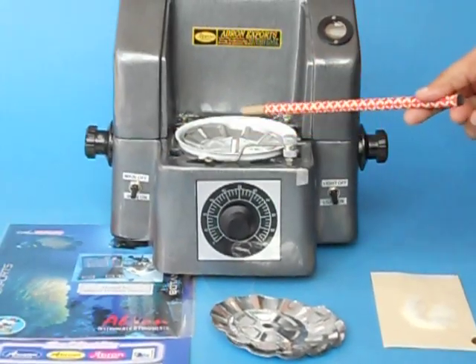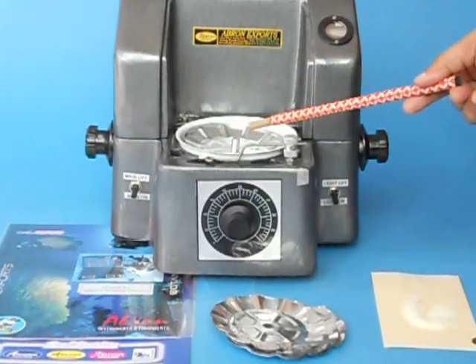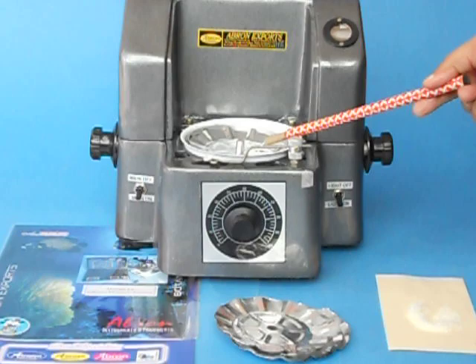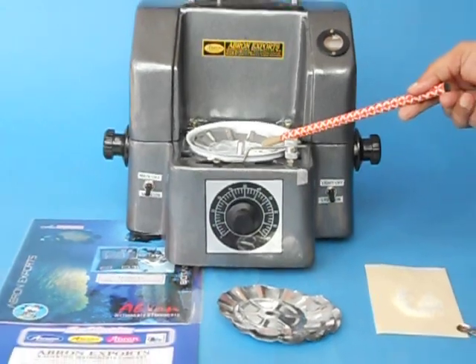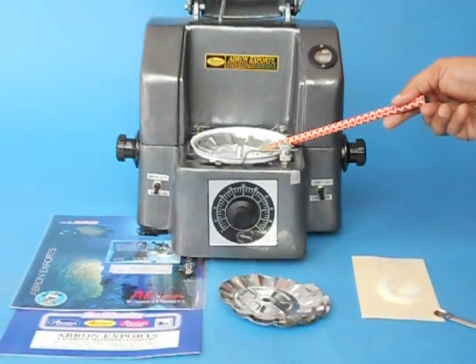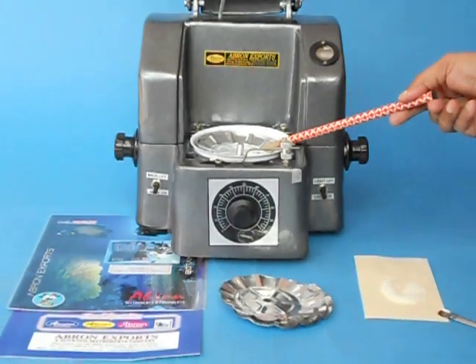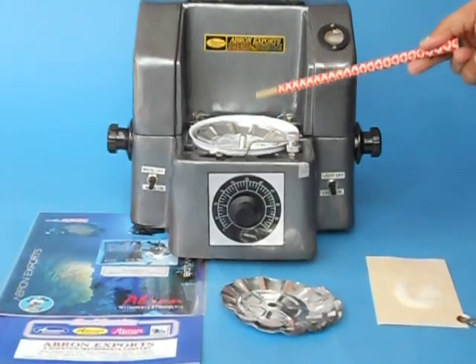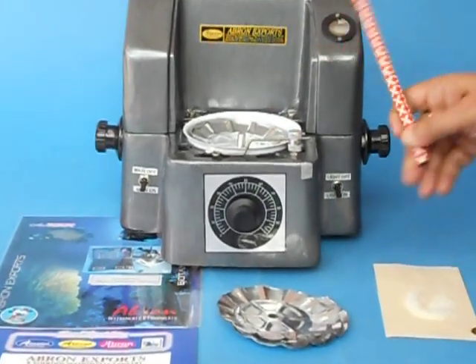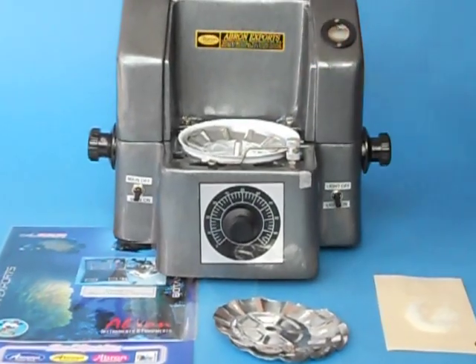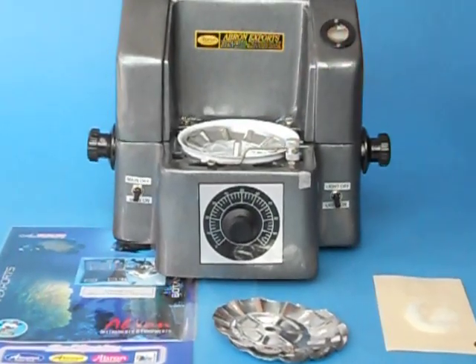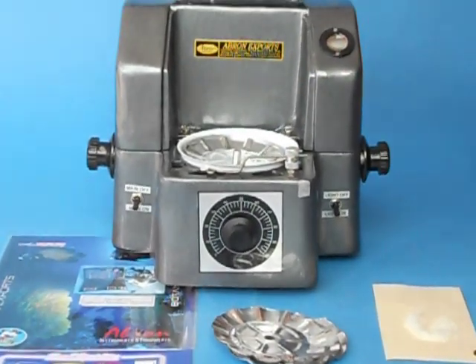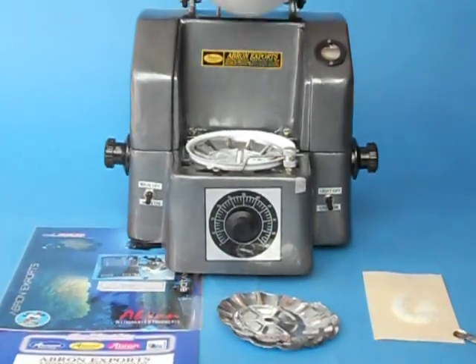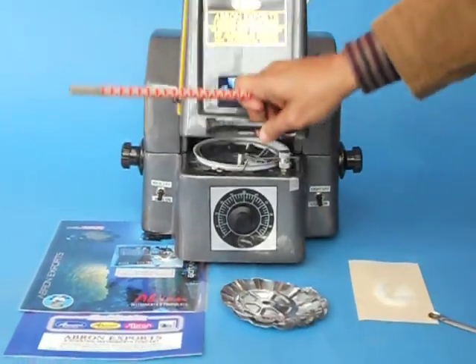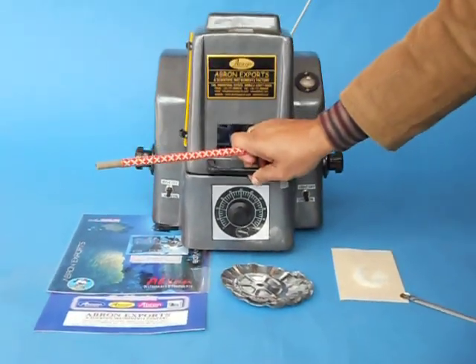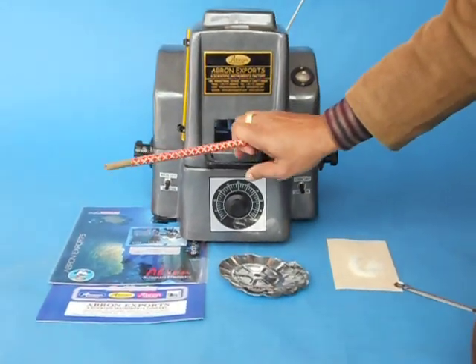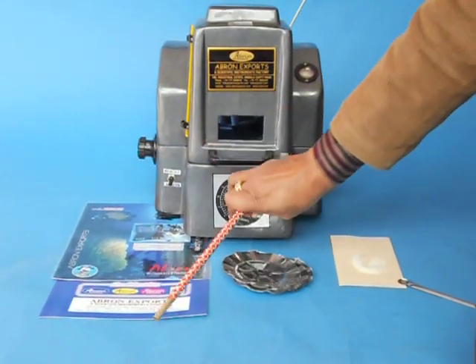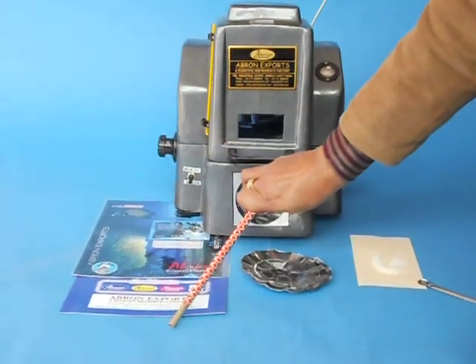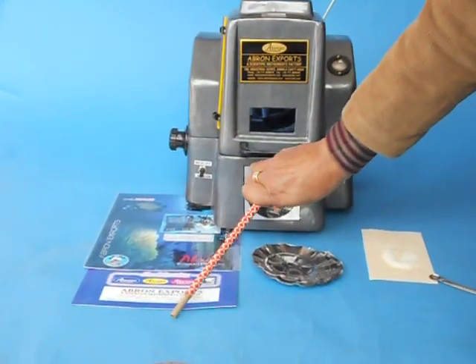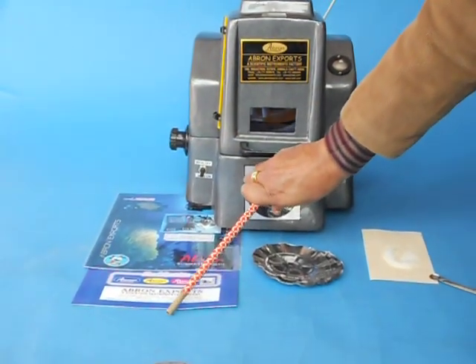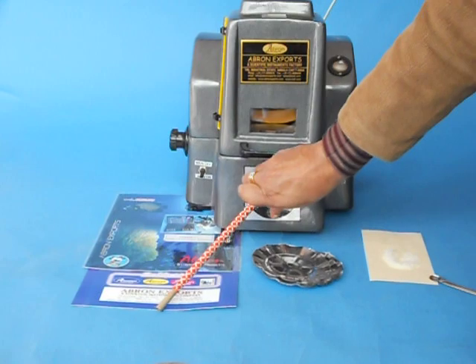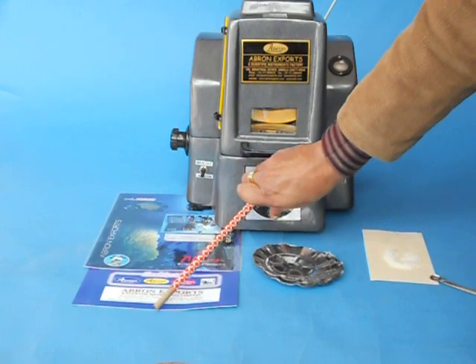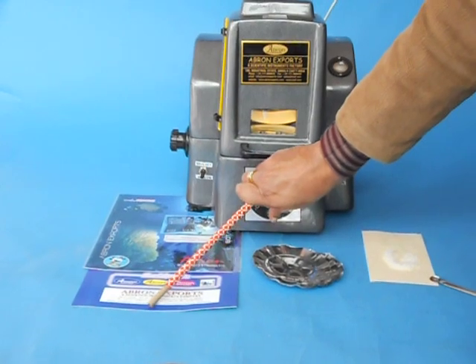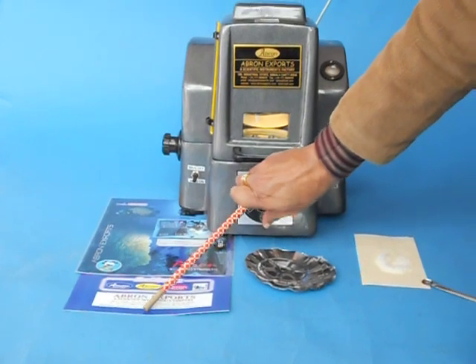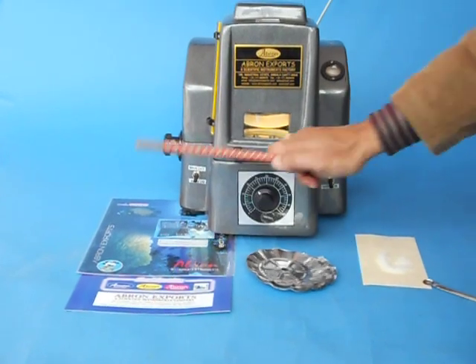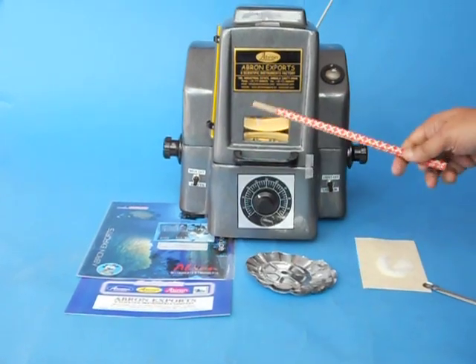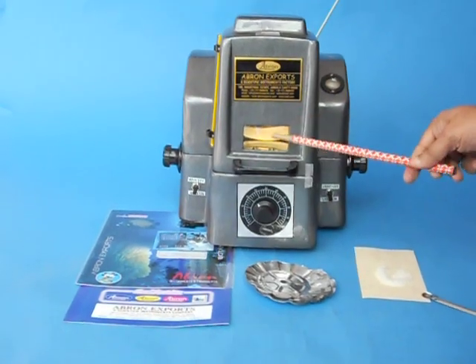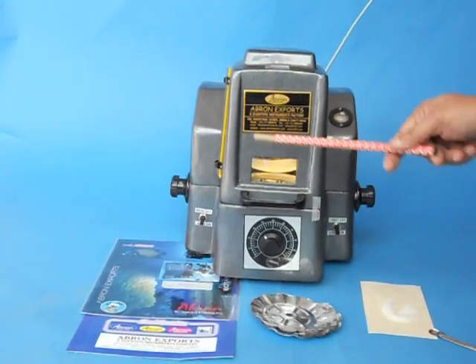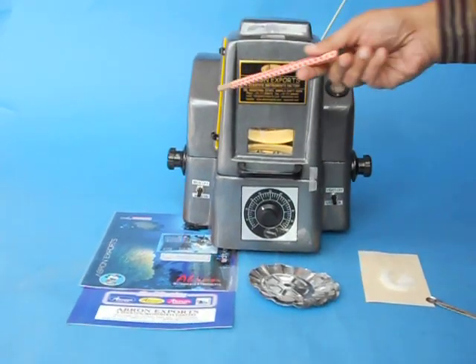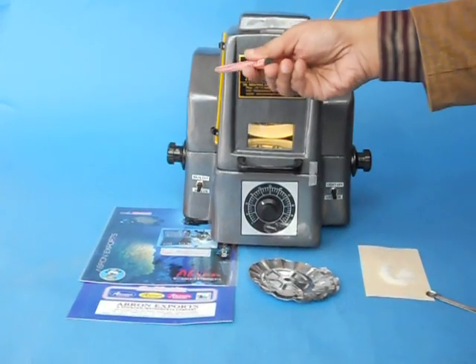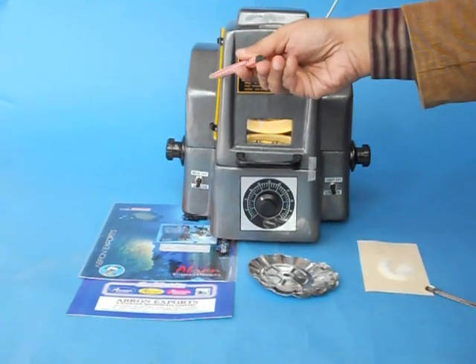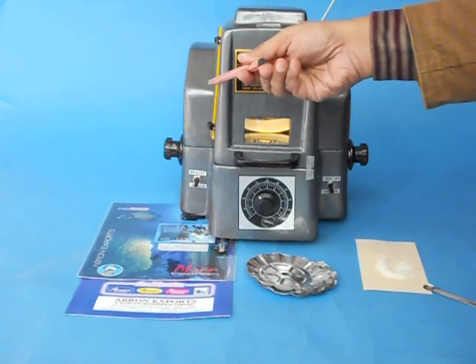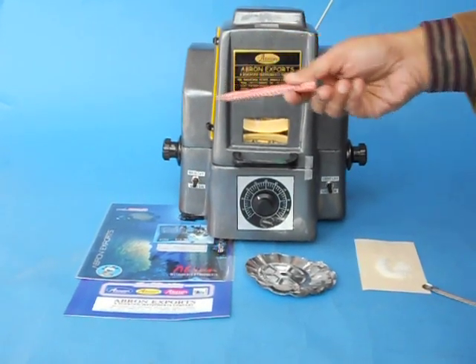Then put the sample in this, close it, and start the Infrared Moisture Balance. Note the initial temperature.